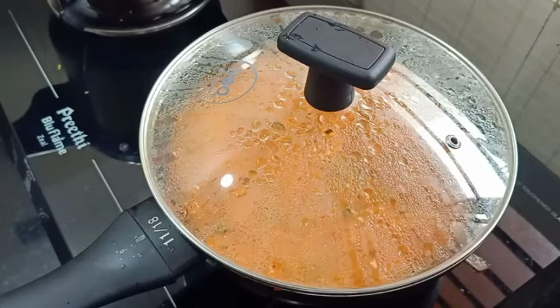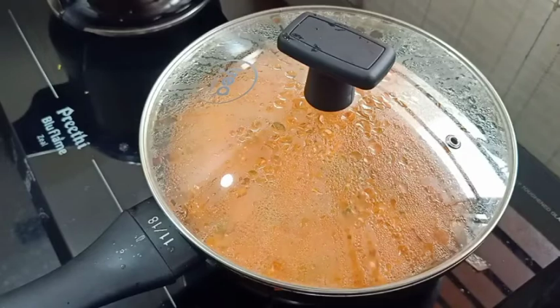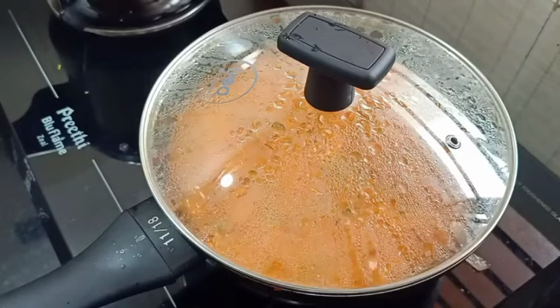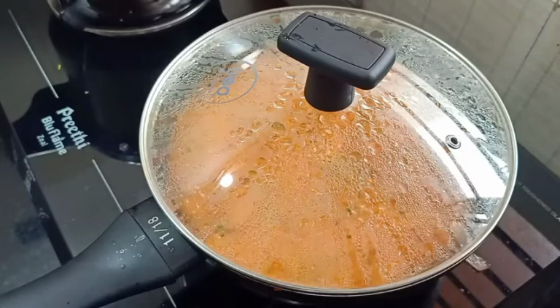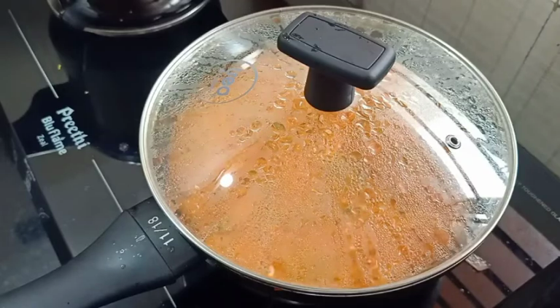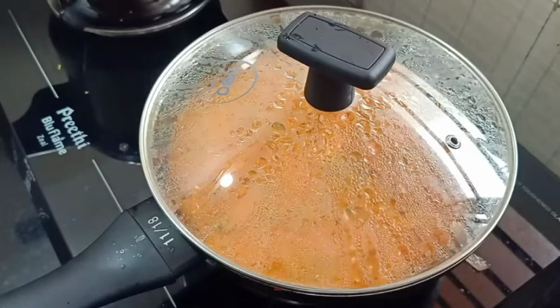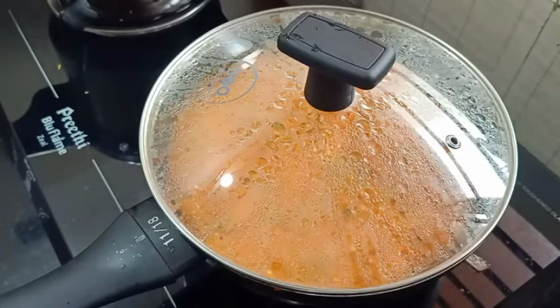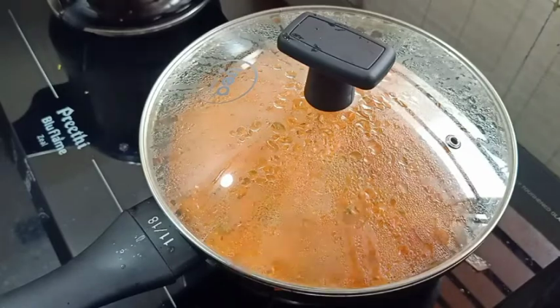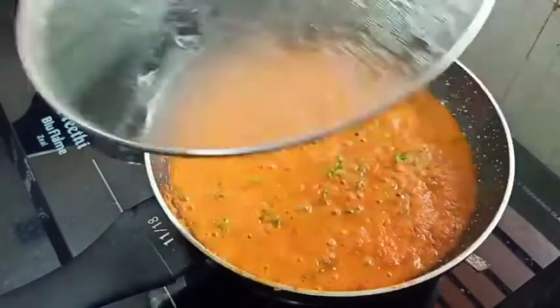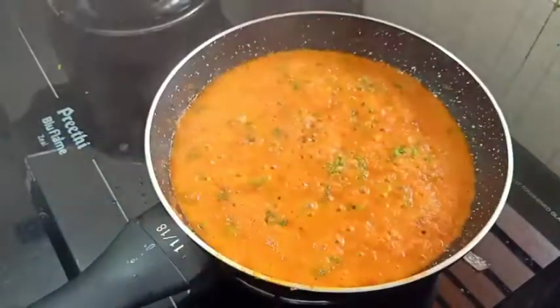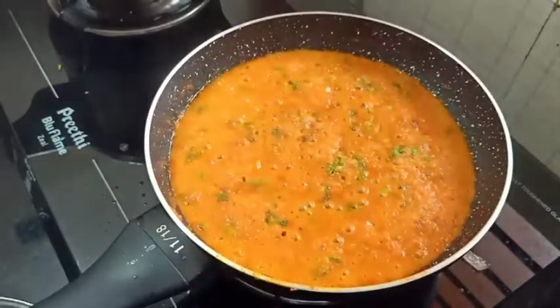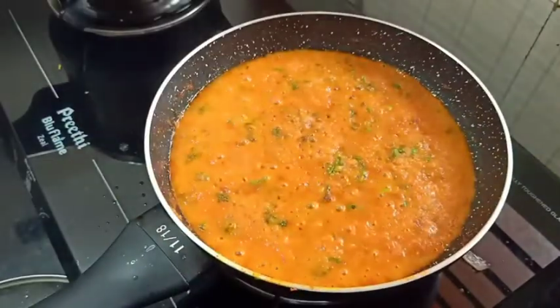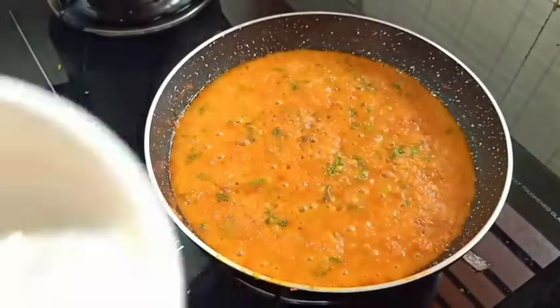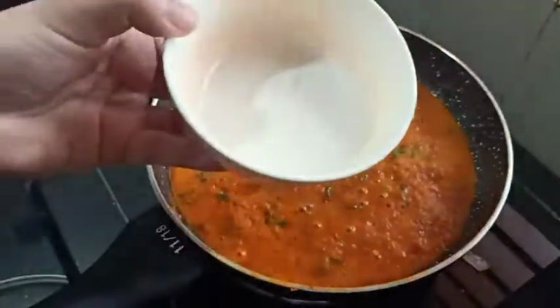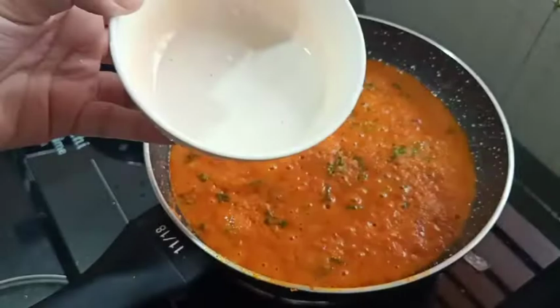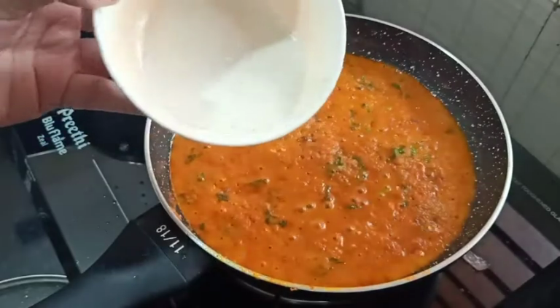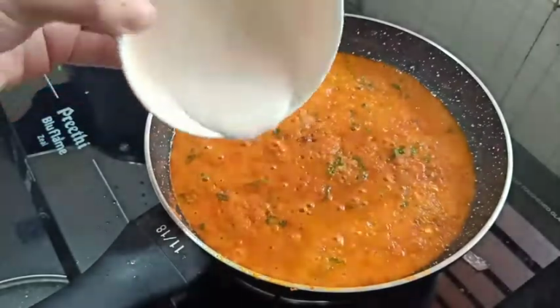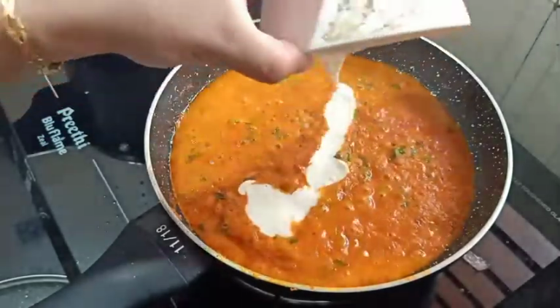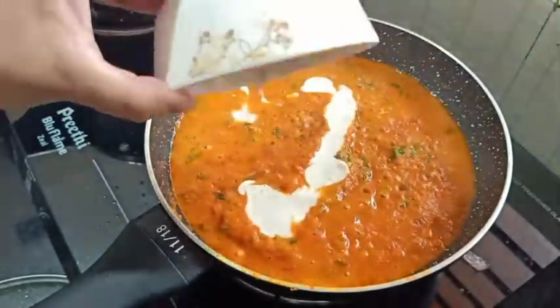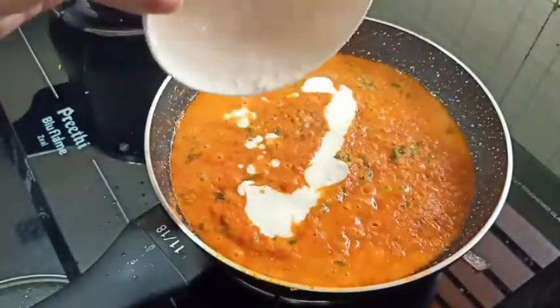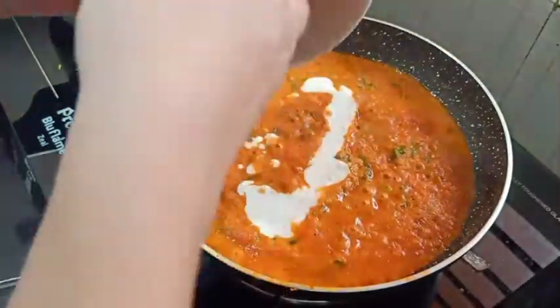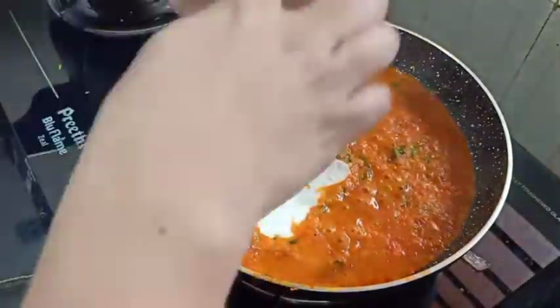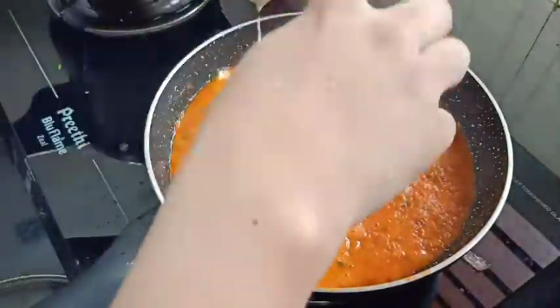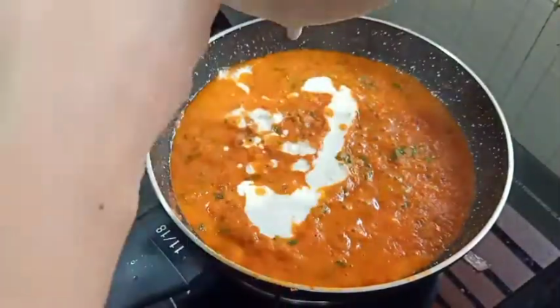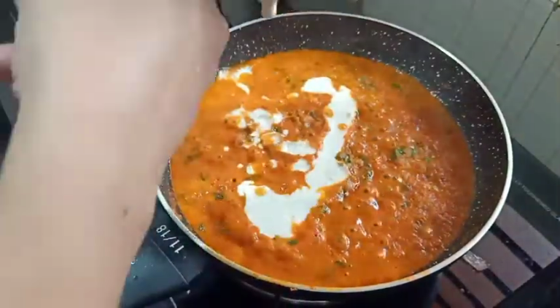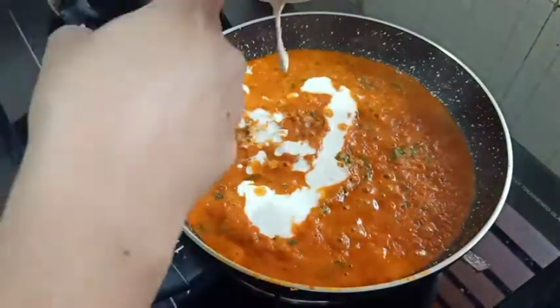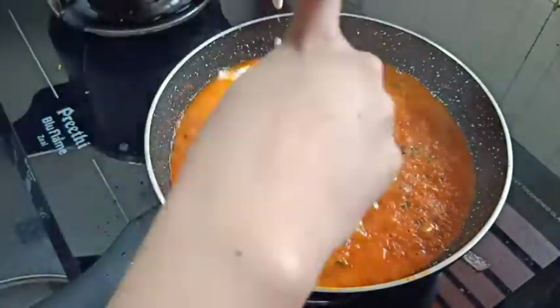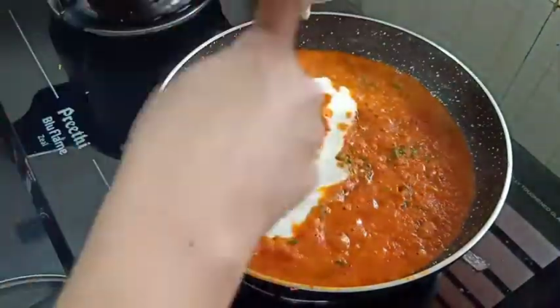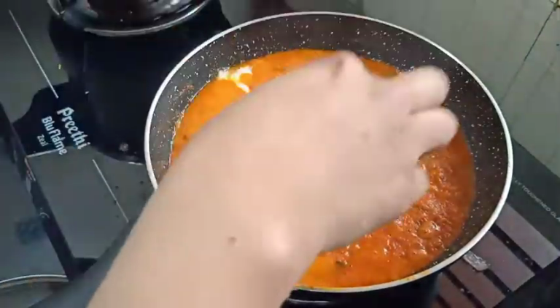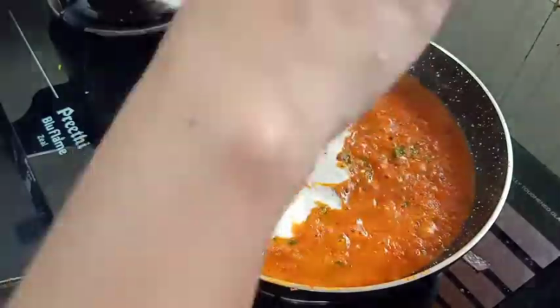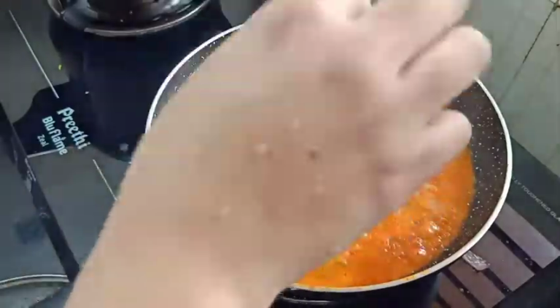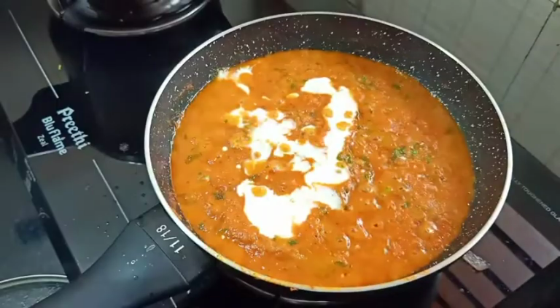Now we have to make a red color paste. We have to make a cashew paste.